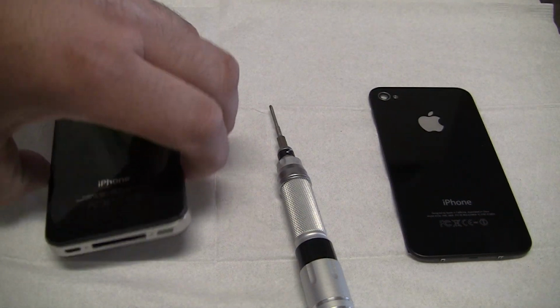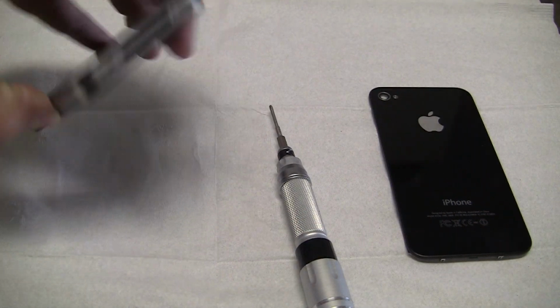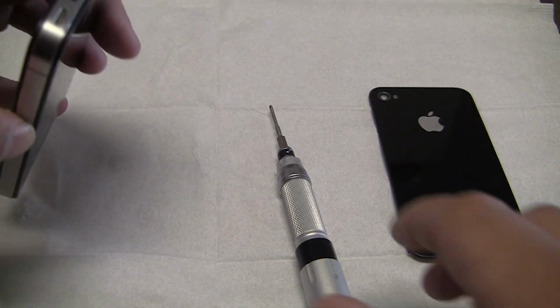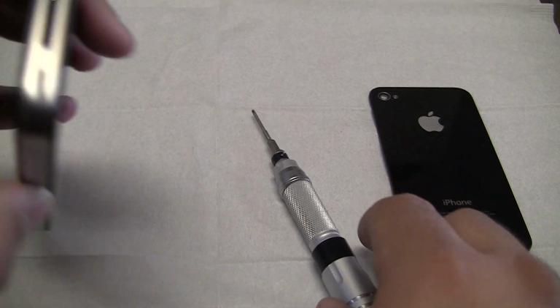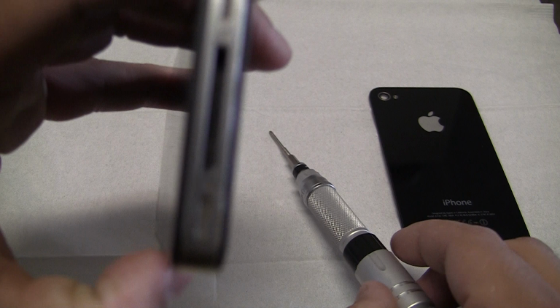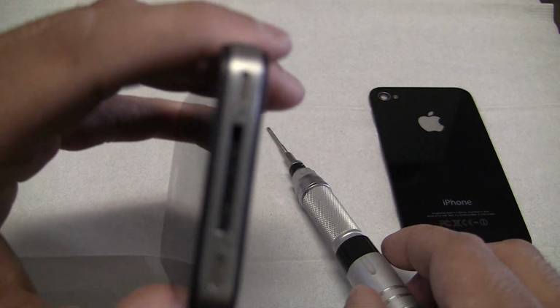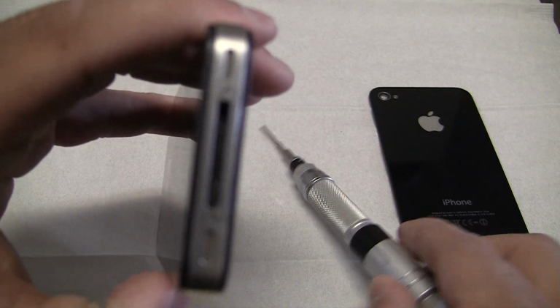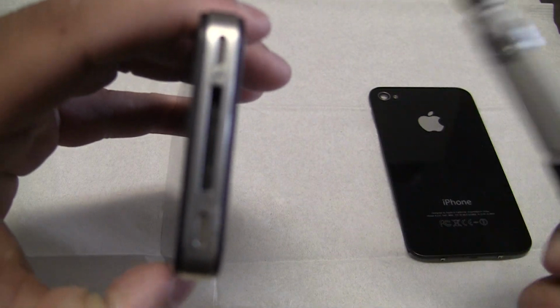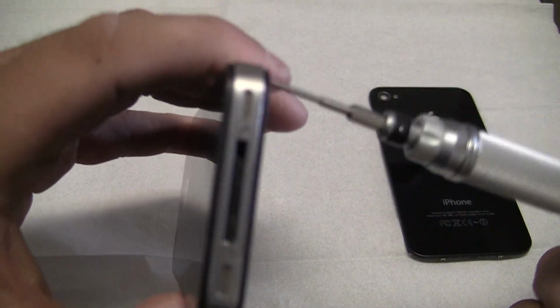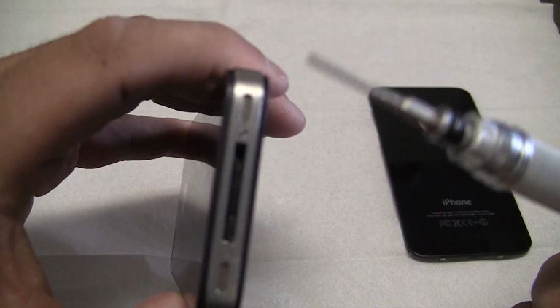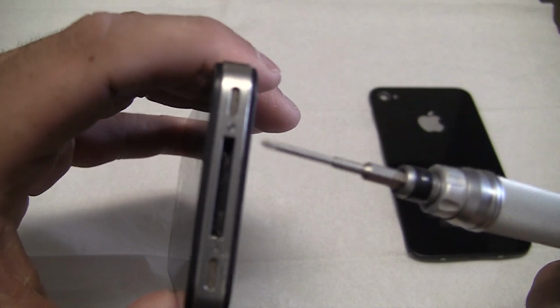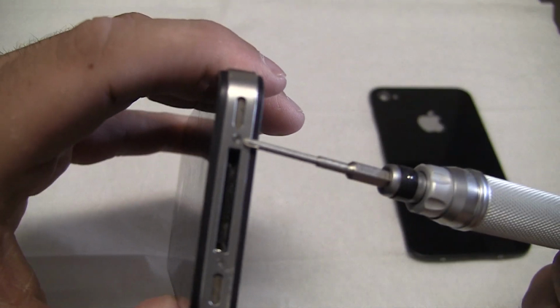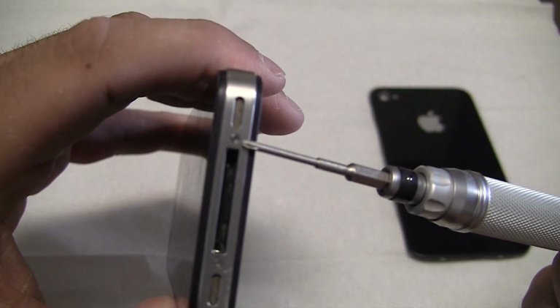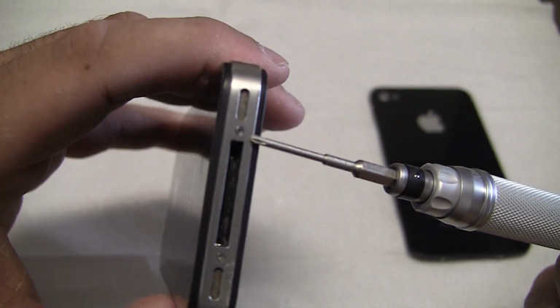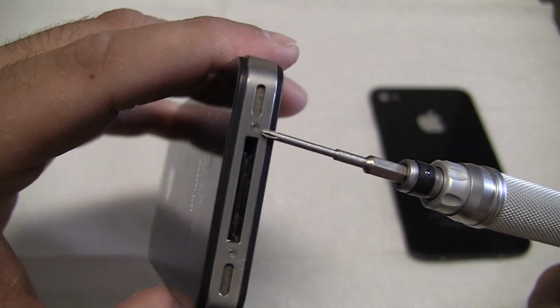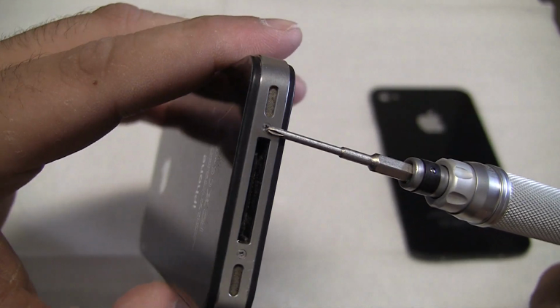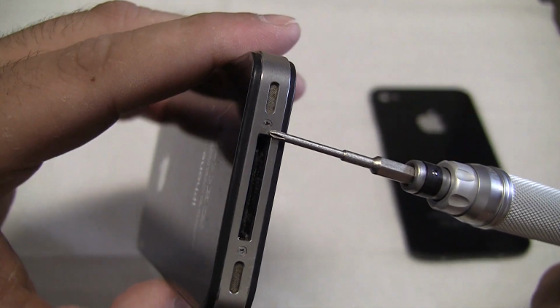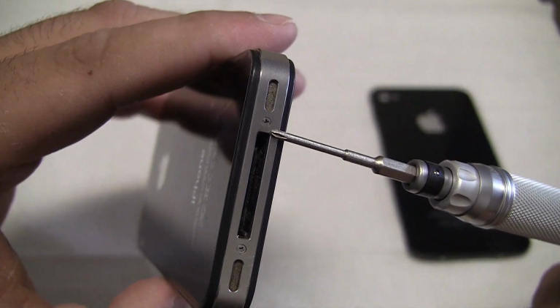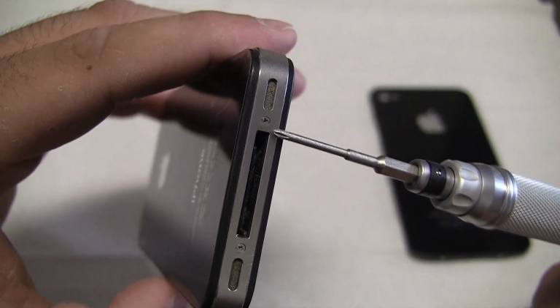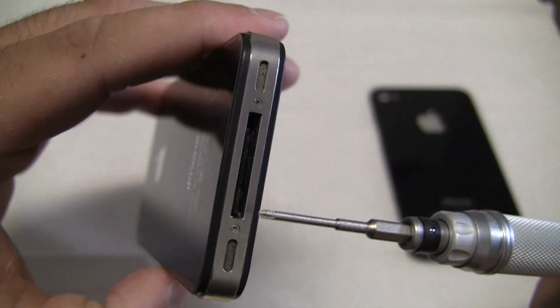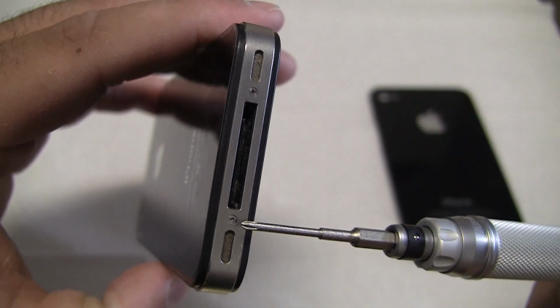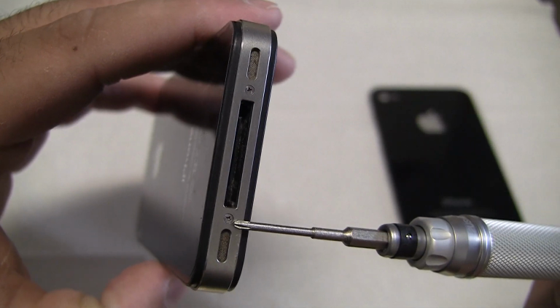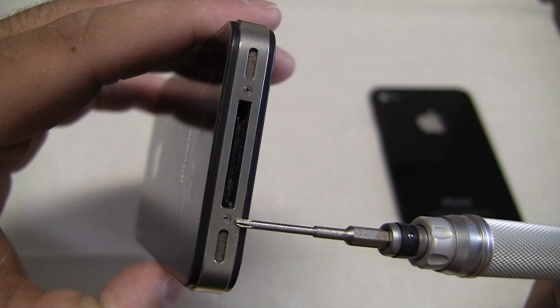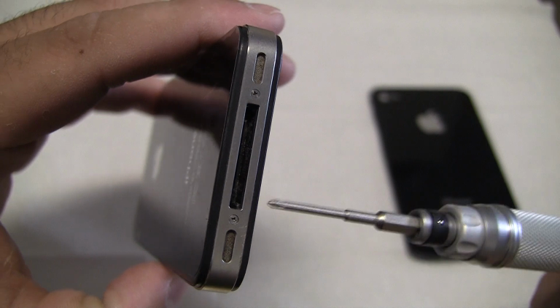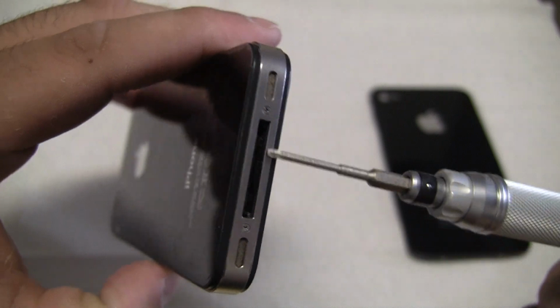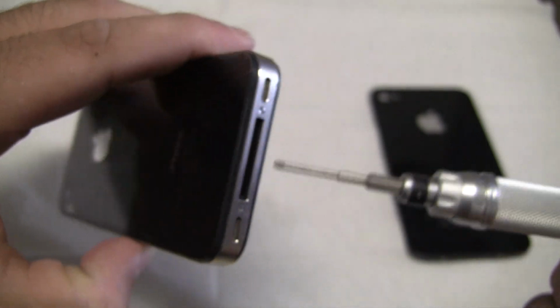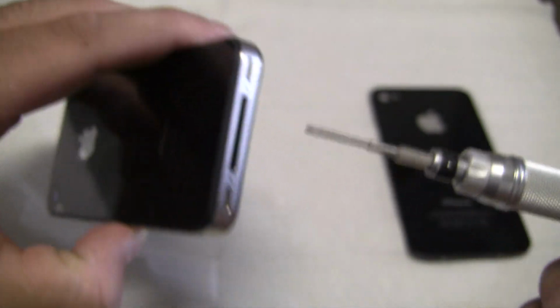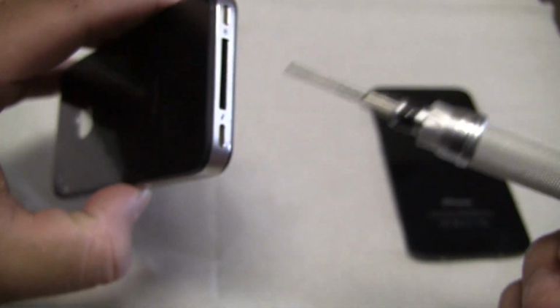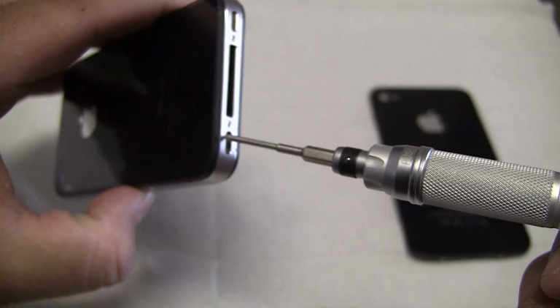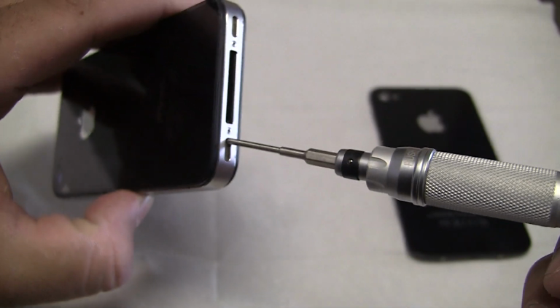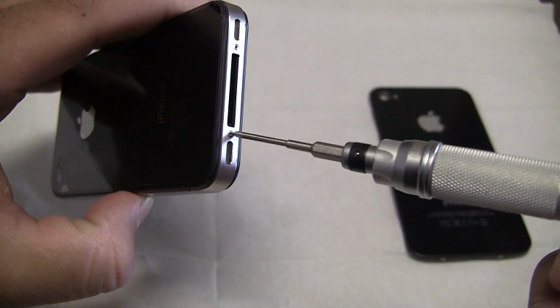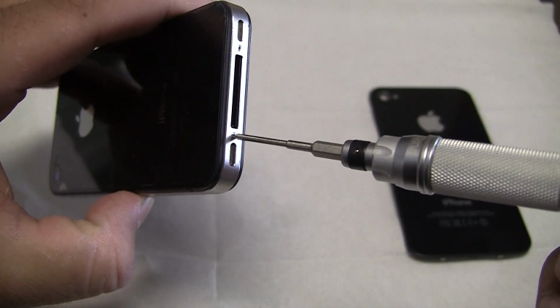What you do is, you see these two screws down here — one, two — you just unscrew these. Let's go ahead and do that.